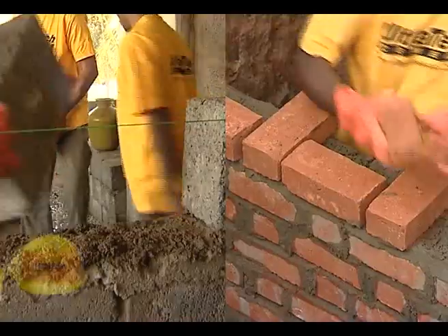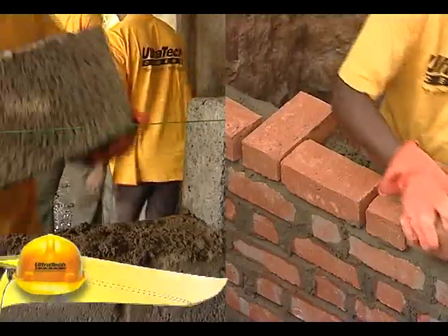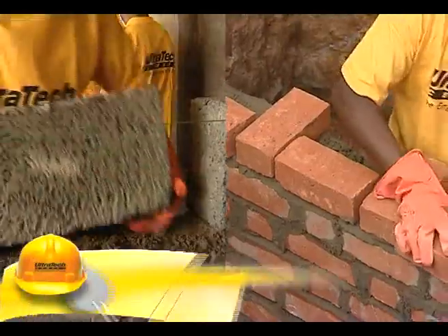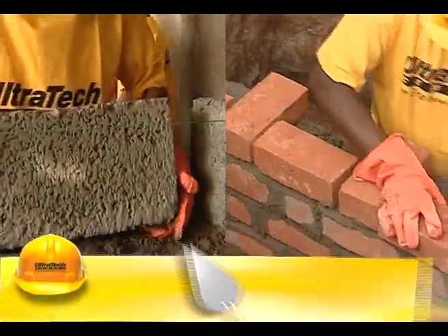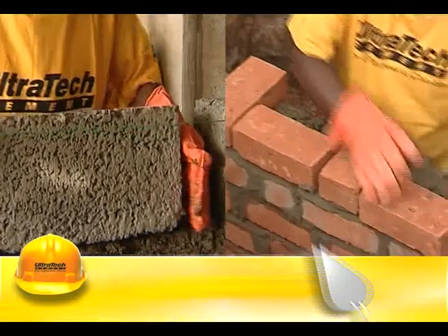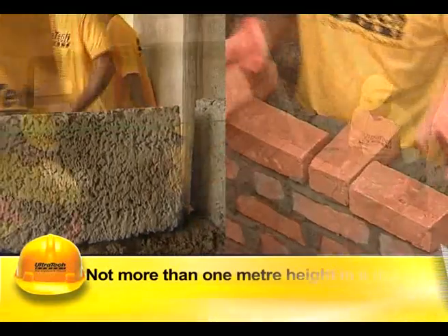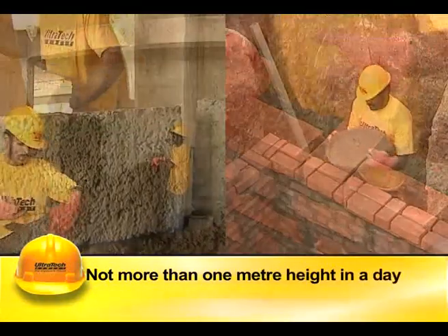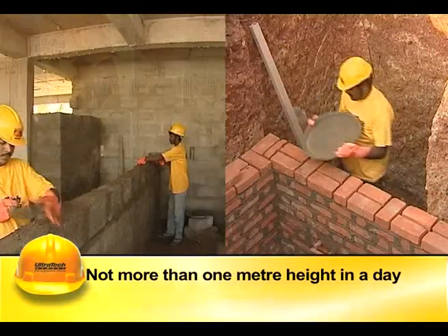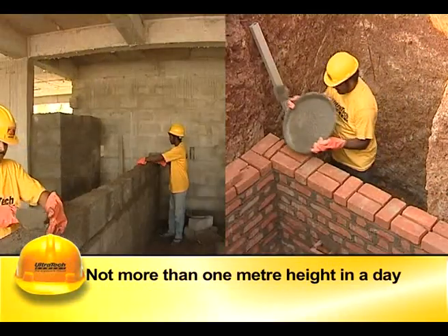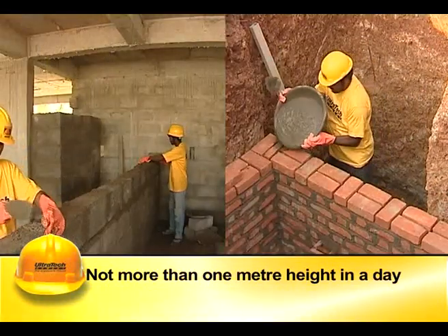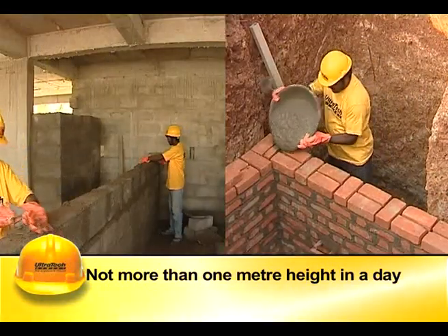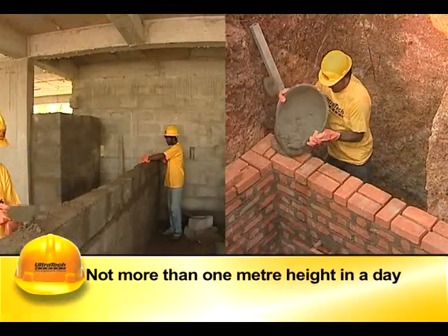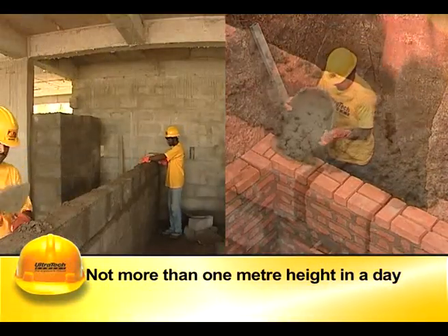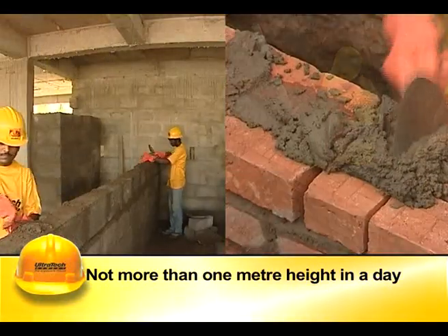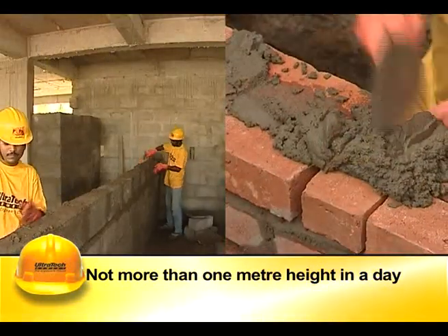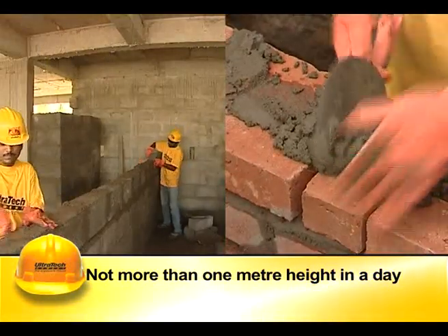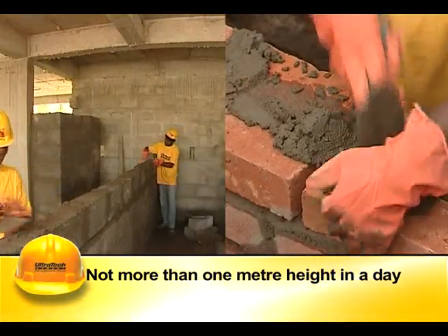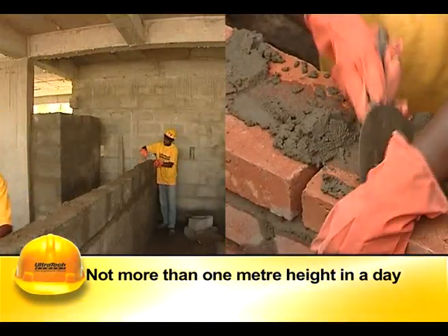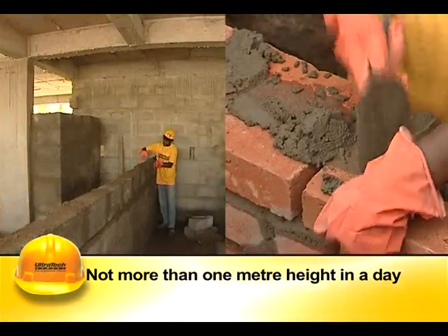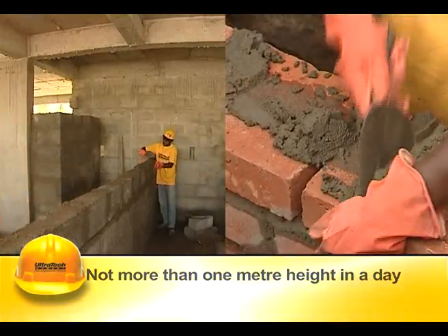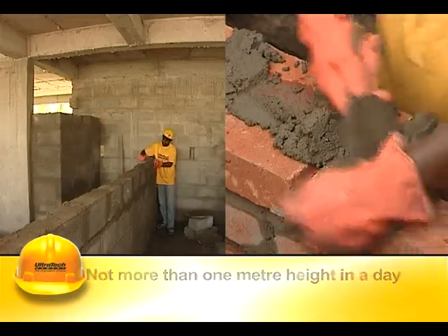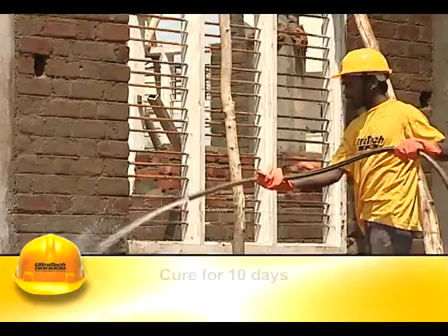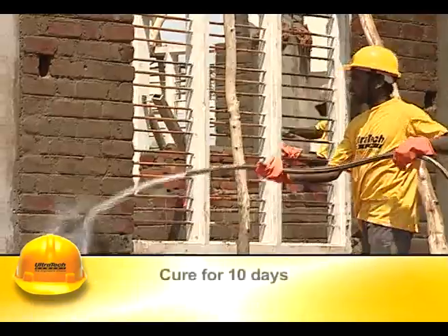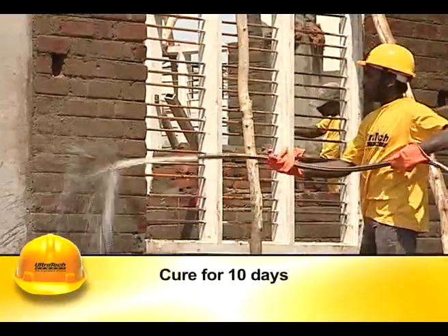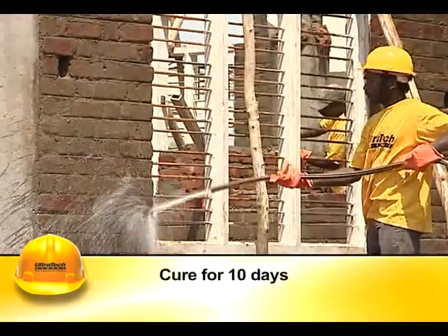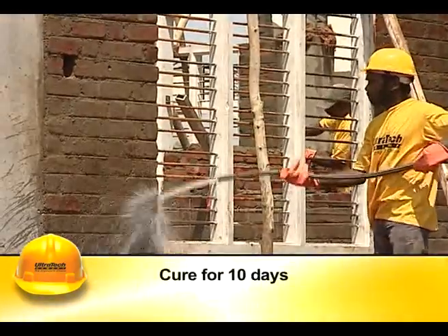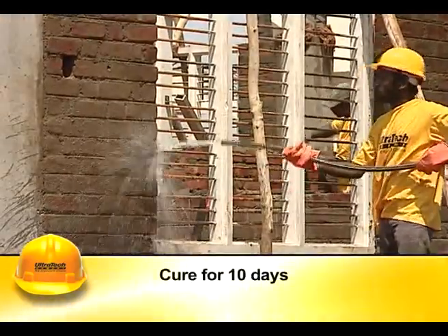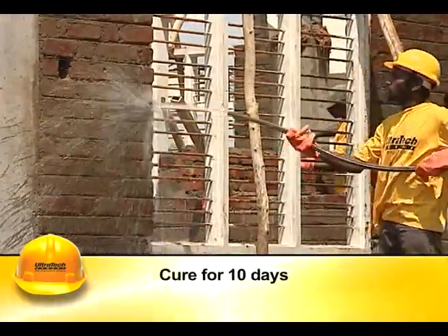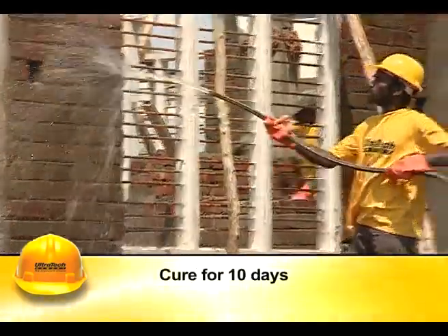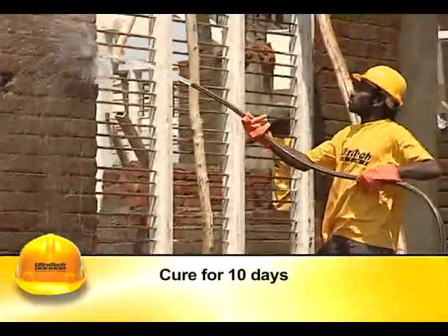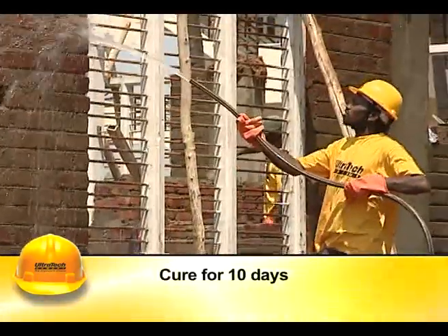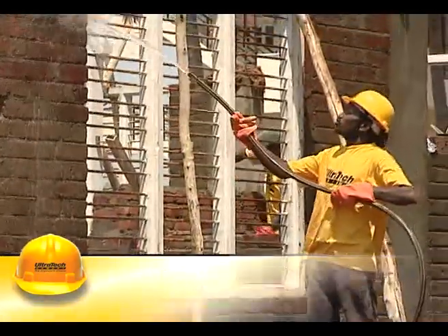The masonry wall should not be raised for more than 1 m height in a day, and it shall be cured well for a period of 10 days.